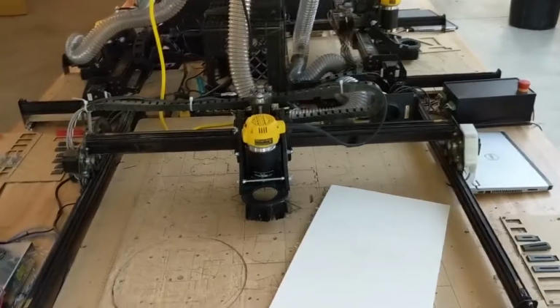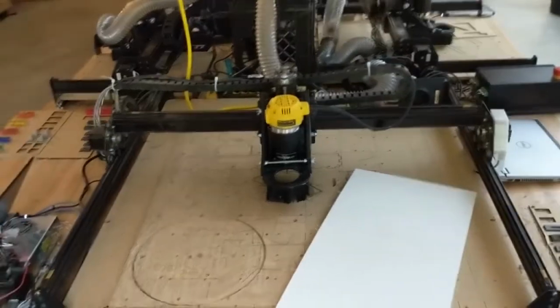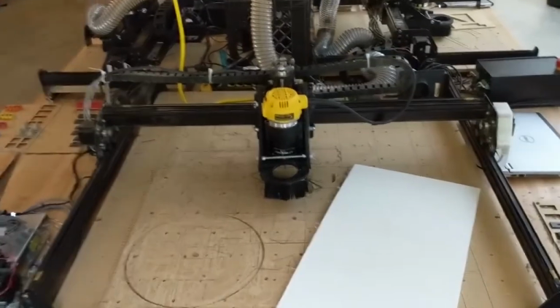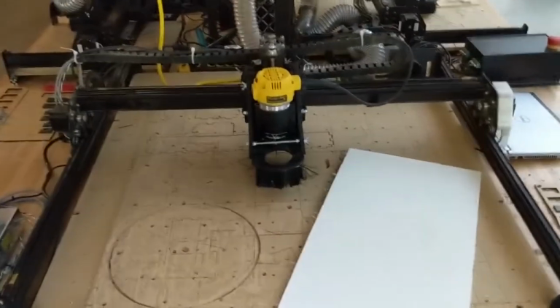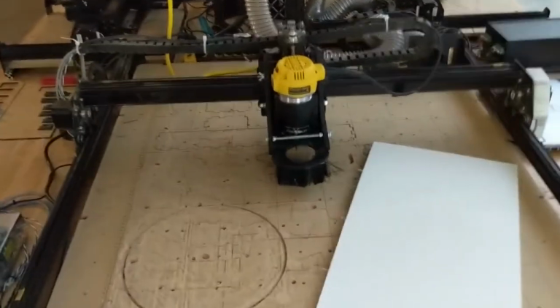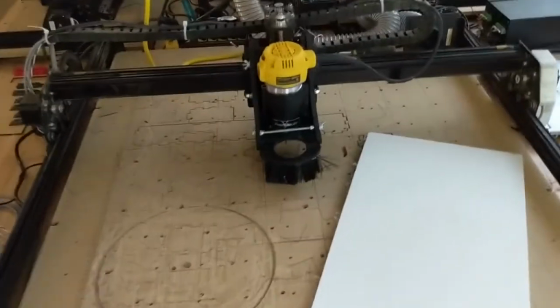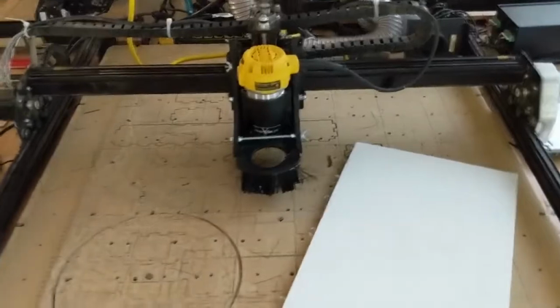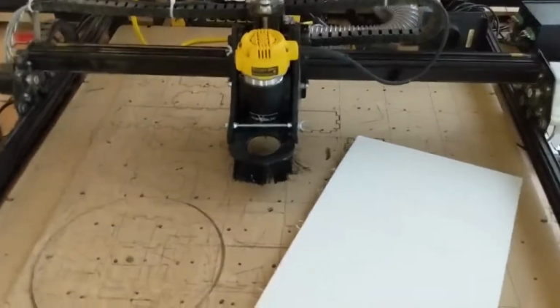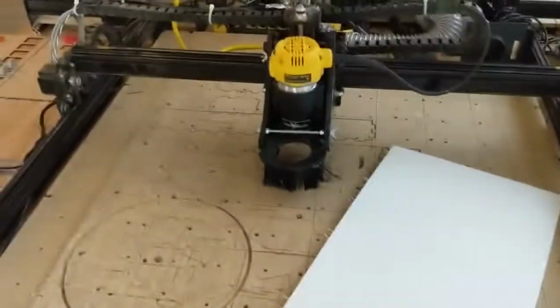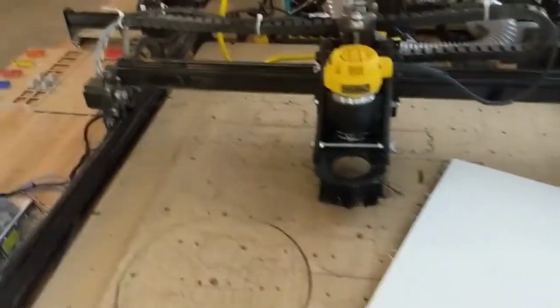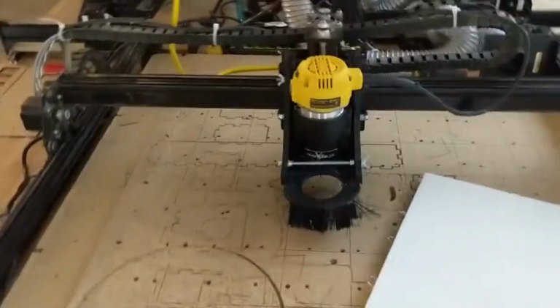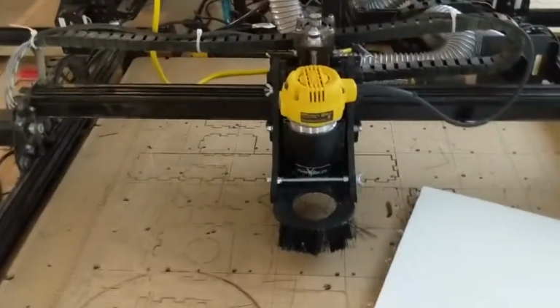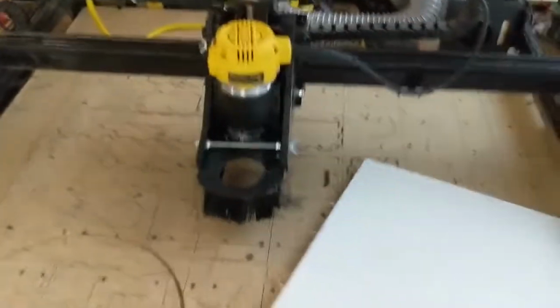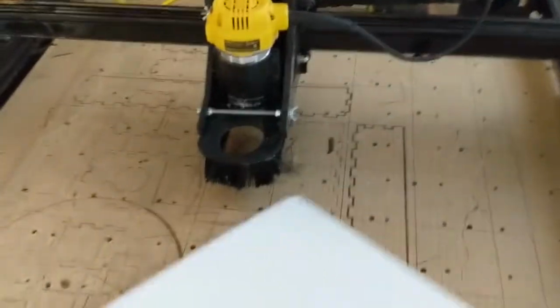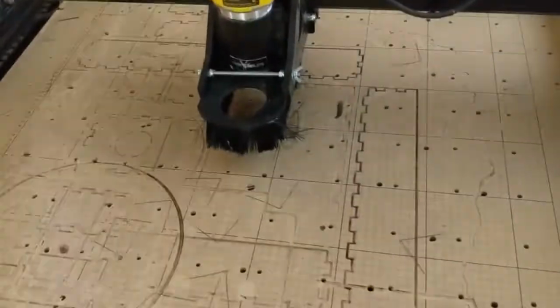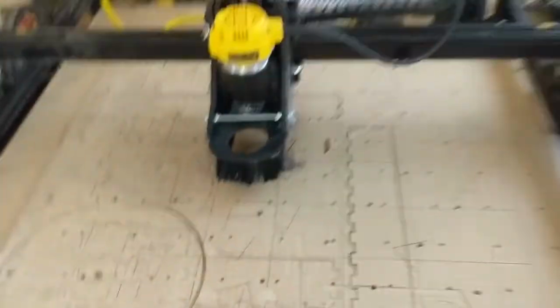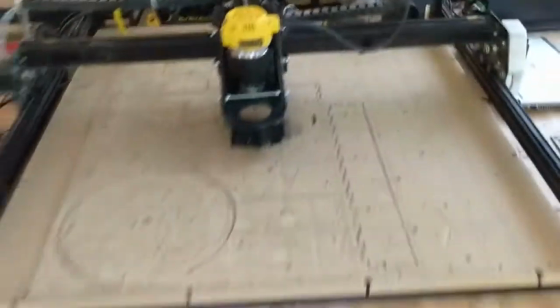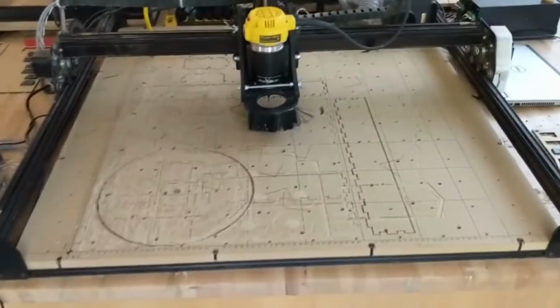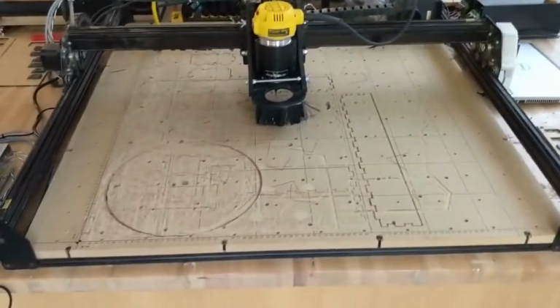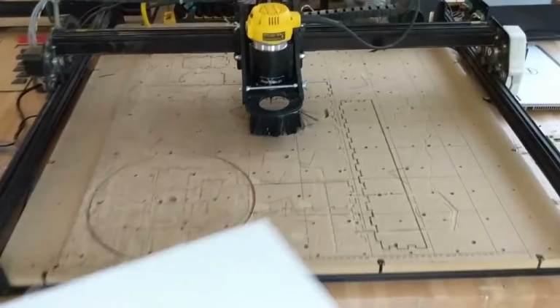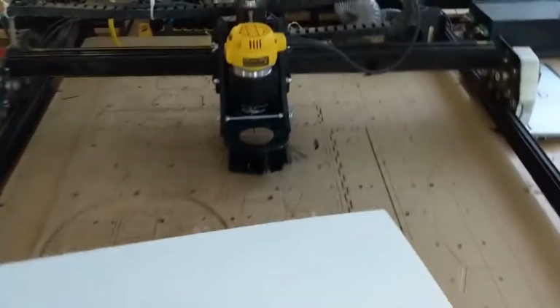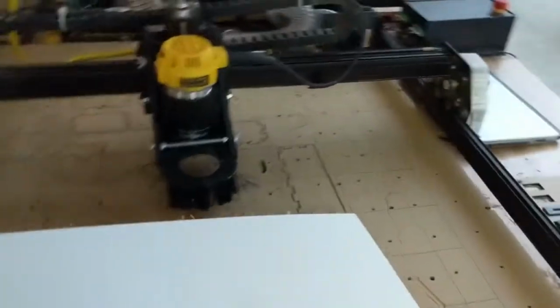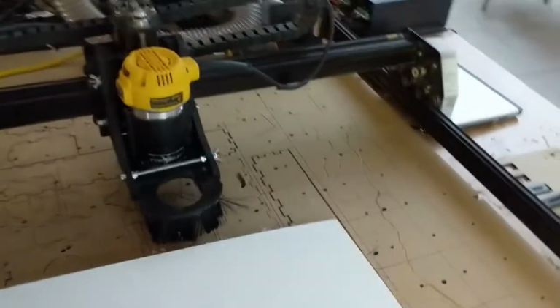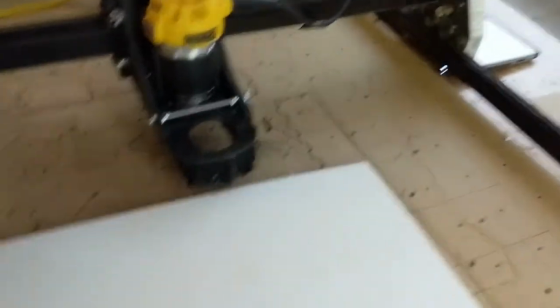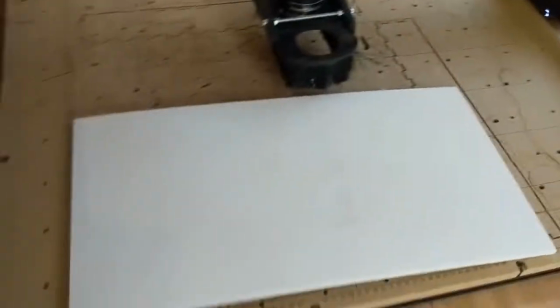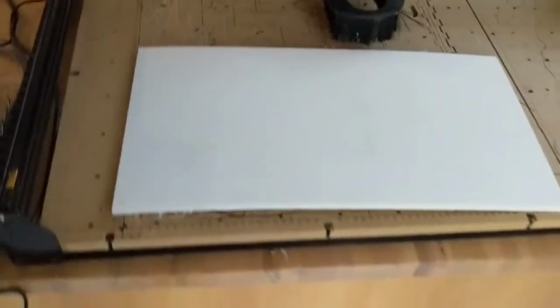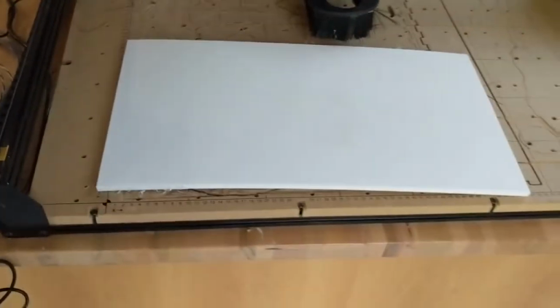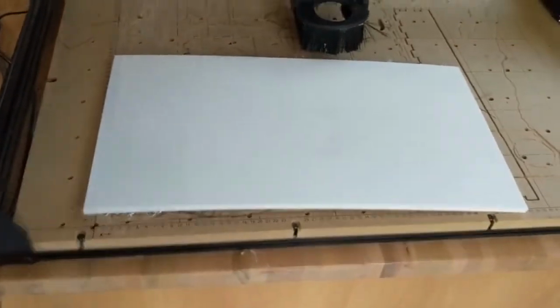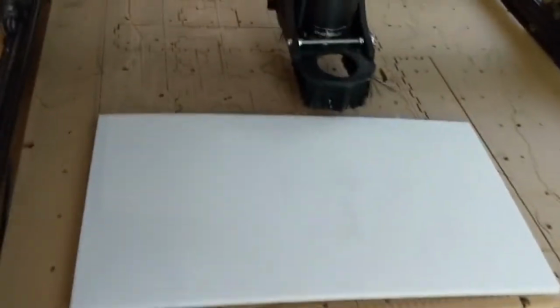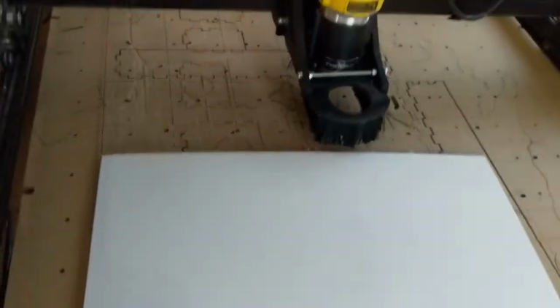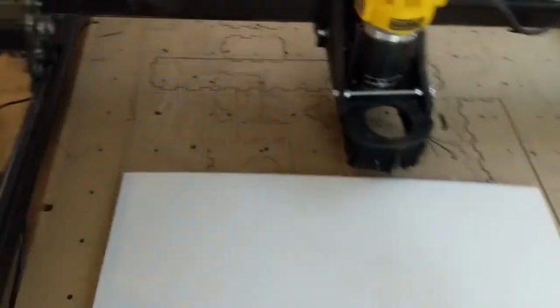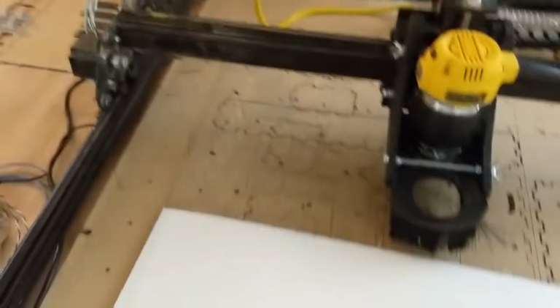This is an introduction to how to set up an X-Carve to carve something. An X-Carve, as you can see, is much larger and we wind up doing larger projects with them. They get set up a little bit differently.